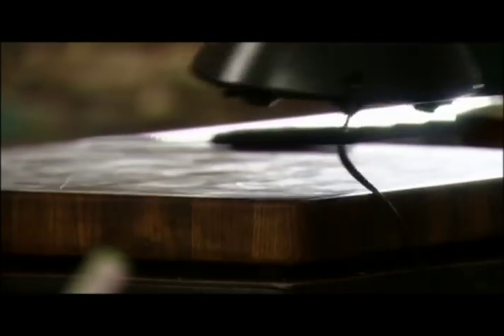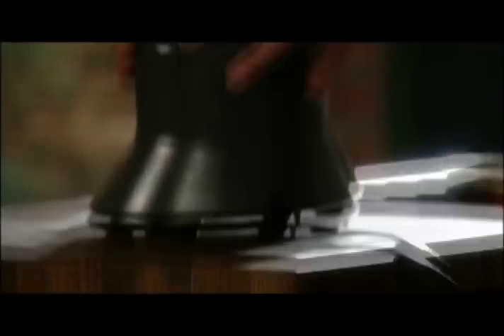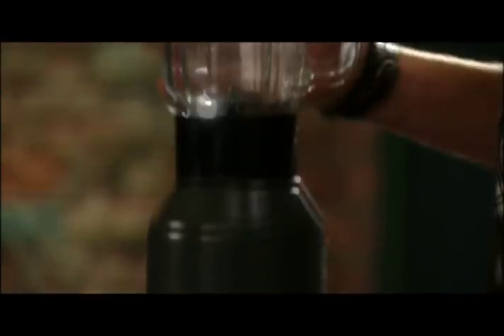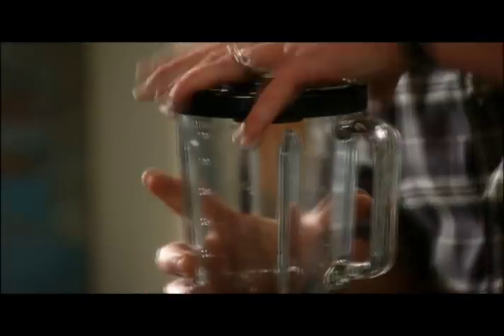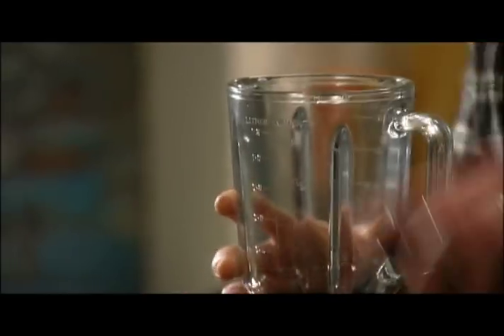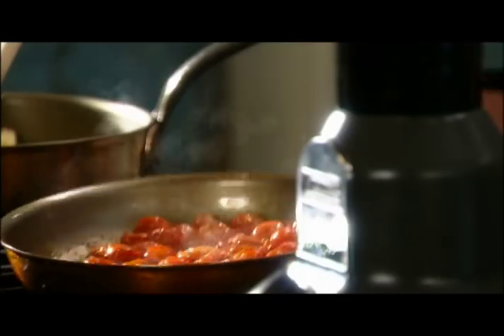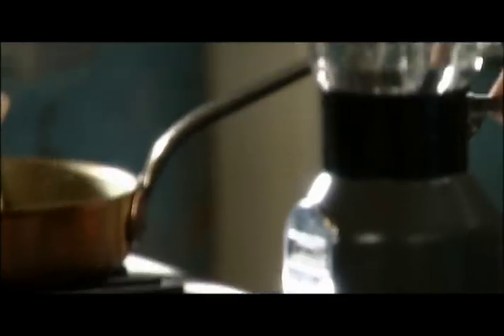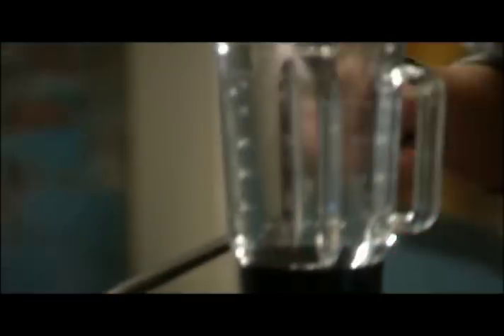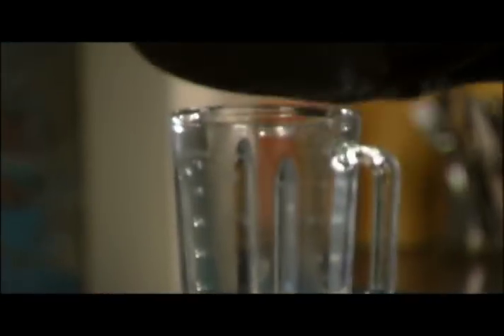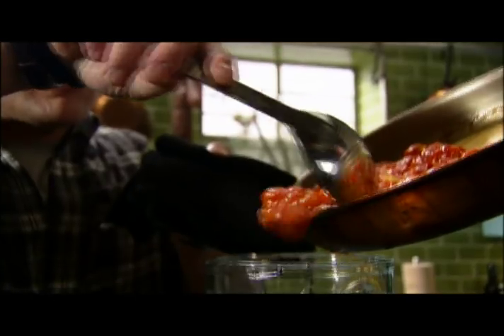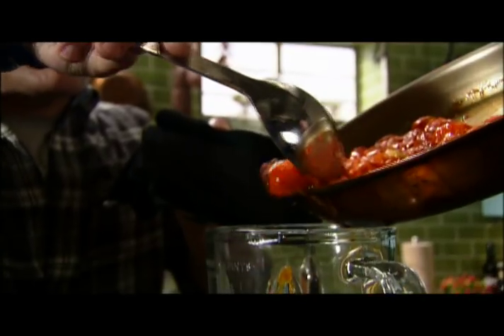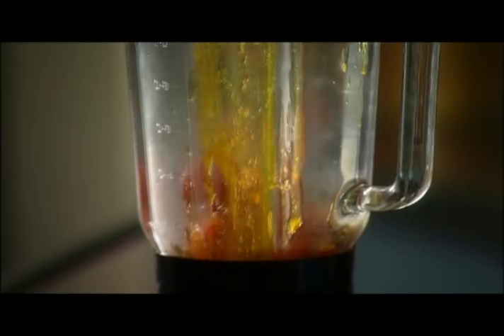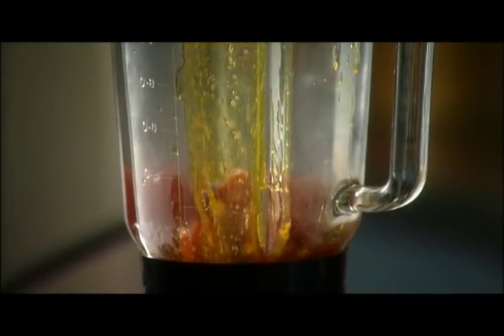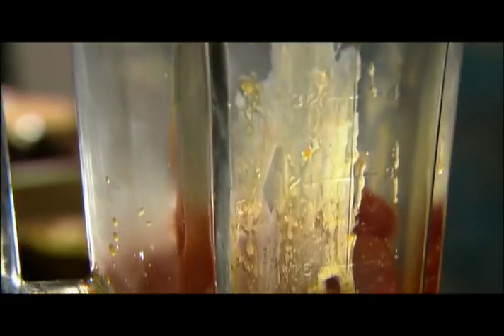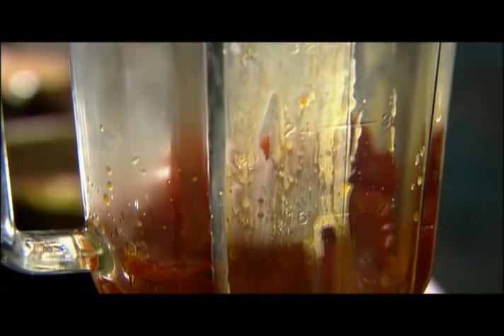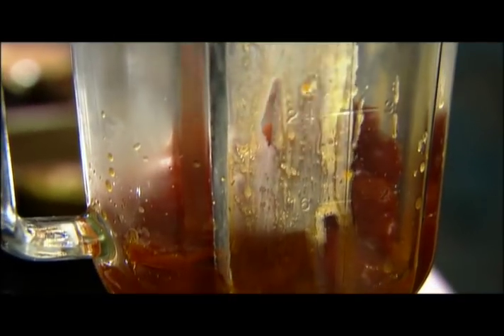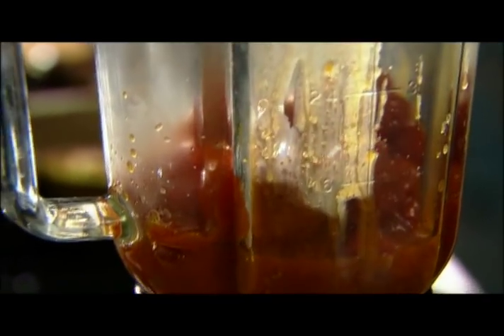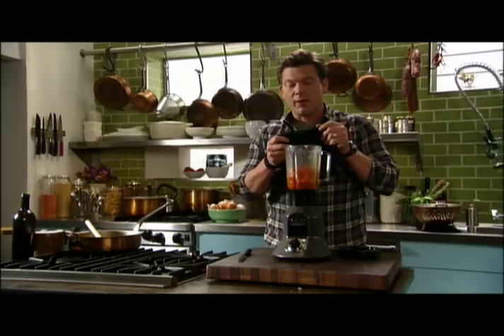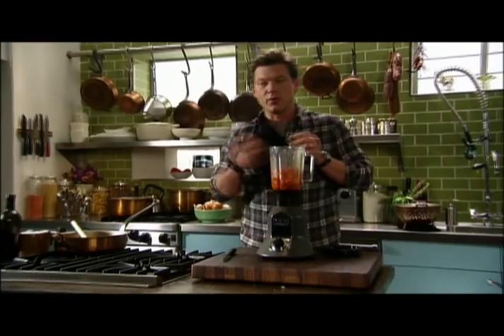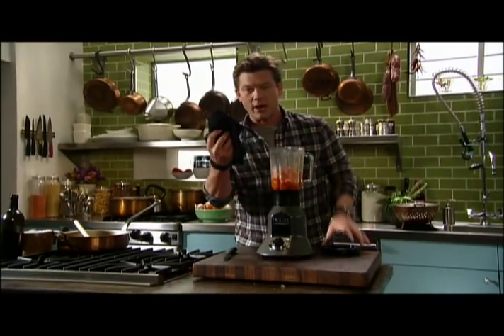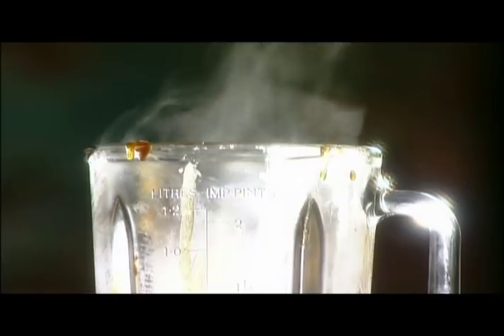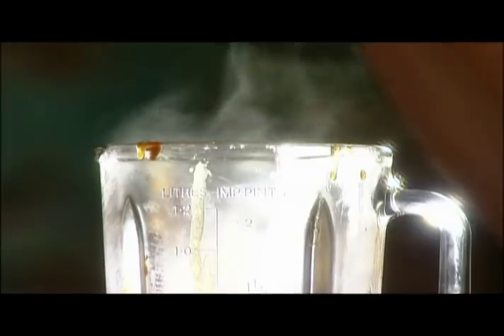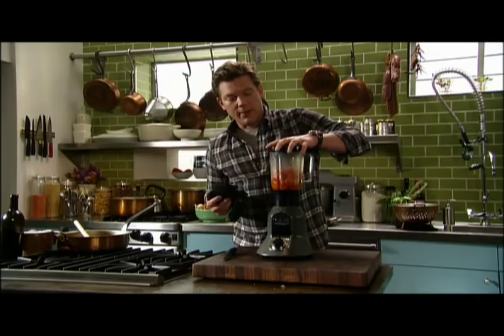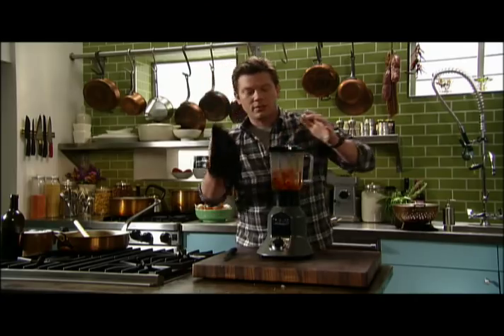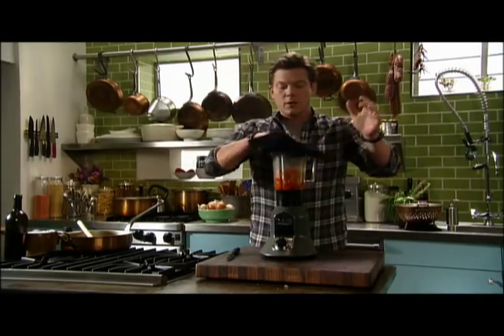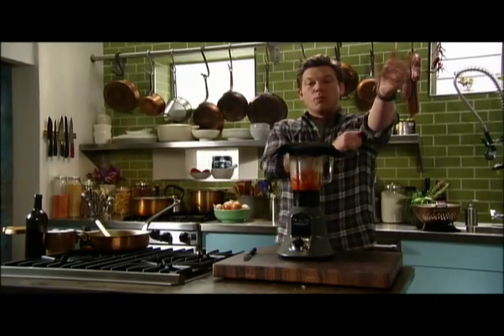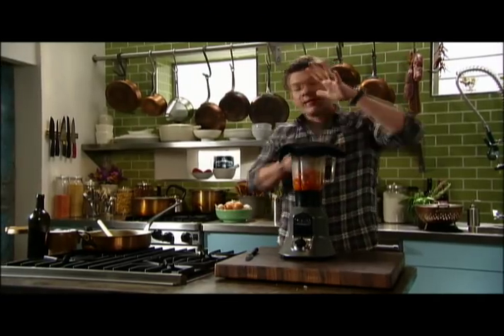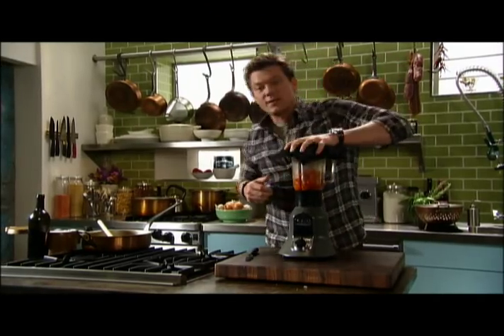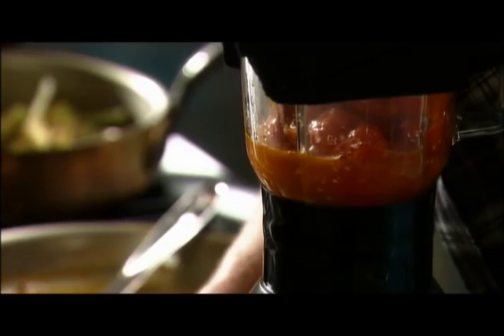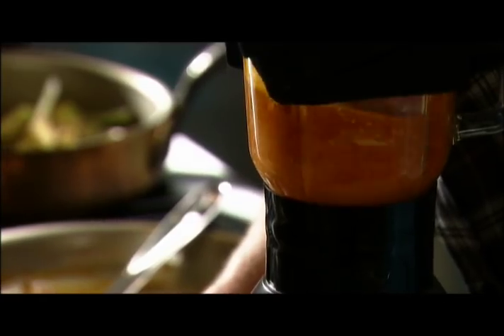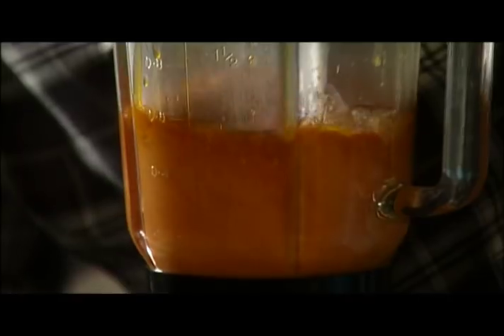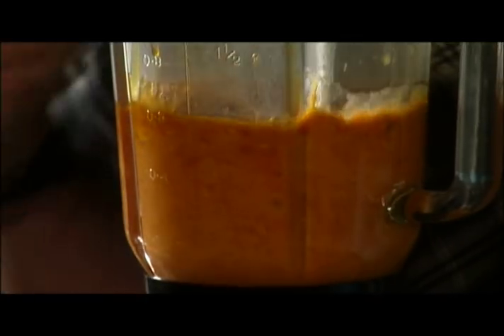We're going to take our tomatoes and get them in the blender. Look how thick this is — that's a sign of a good tomato sauce. When blending hot stuff, you want a towel. Put the lid on top, then put some weight on top so it doesn't blow all over the wall.